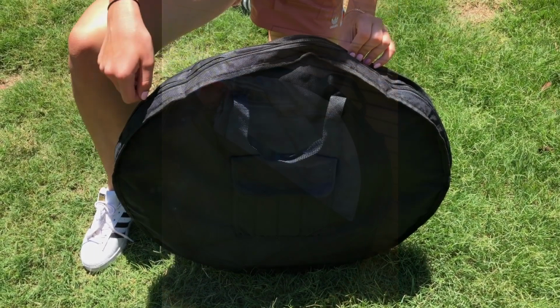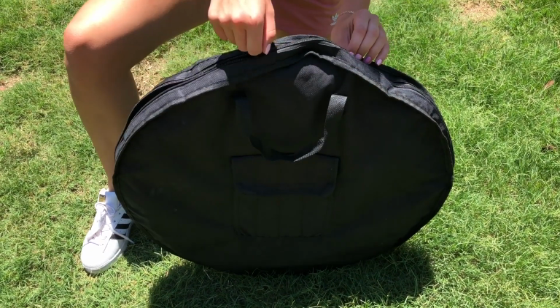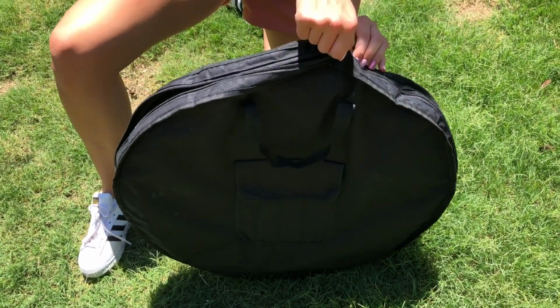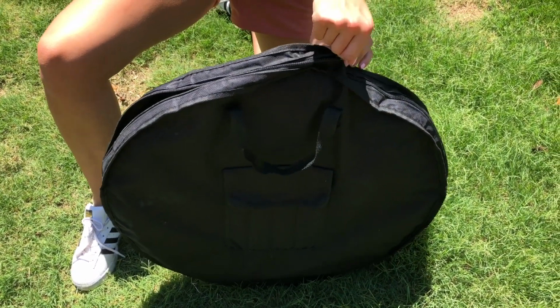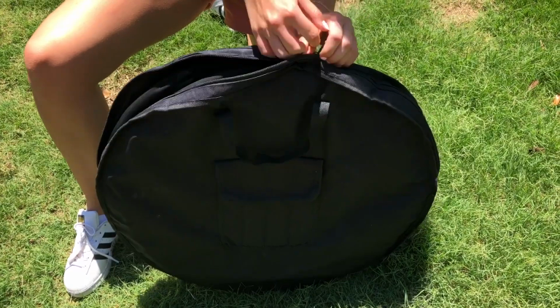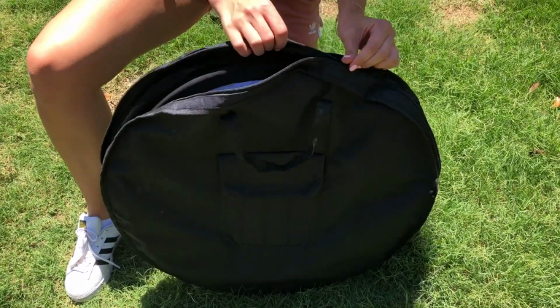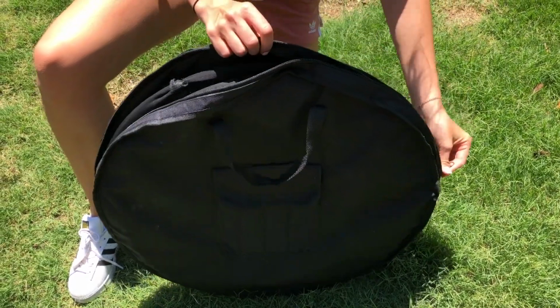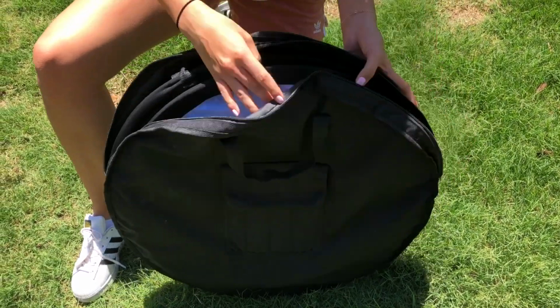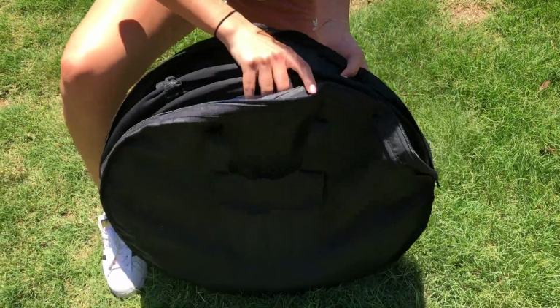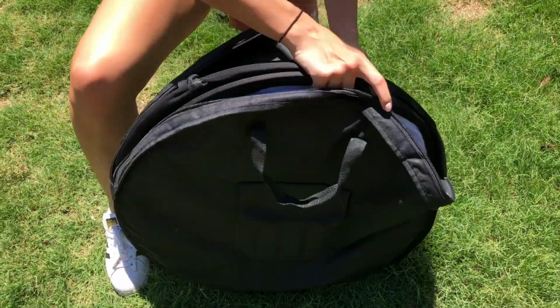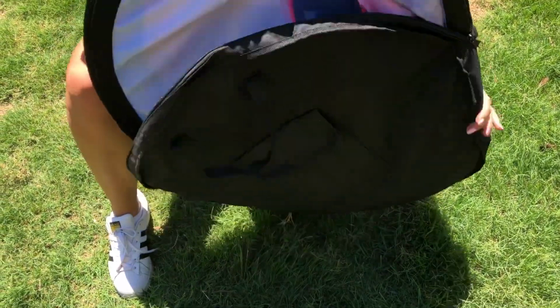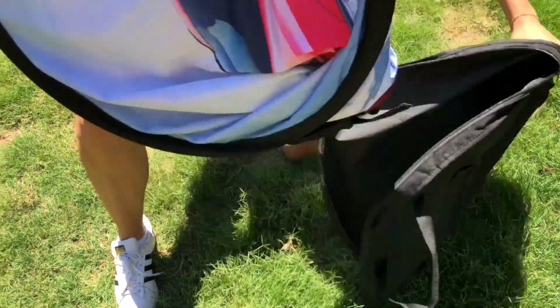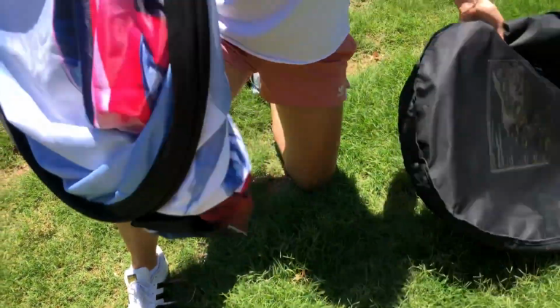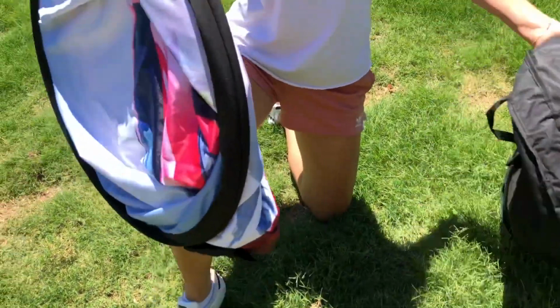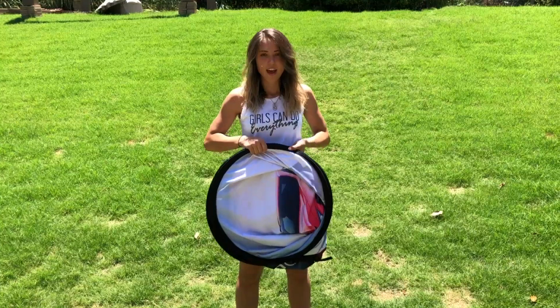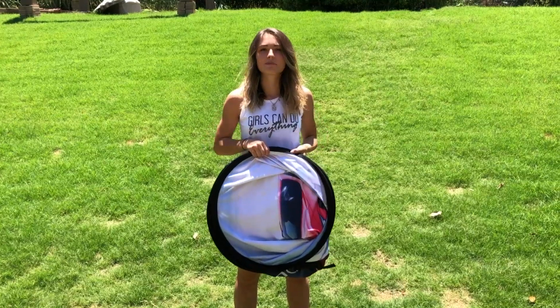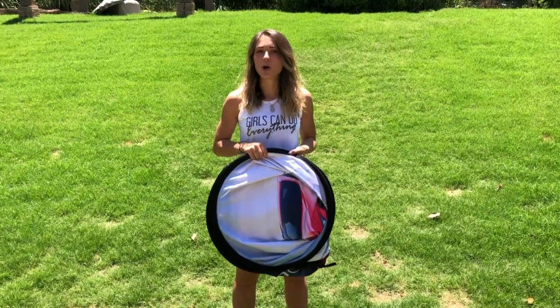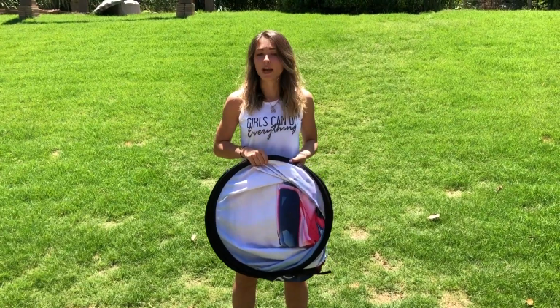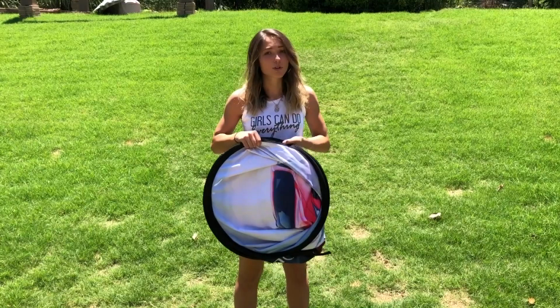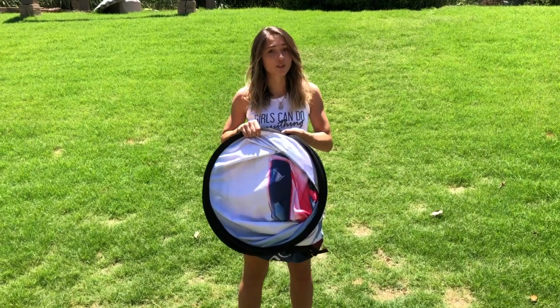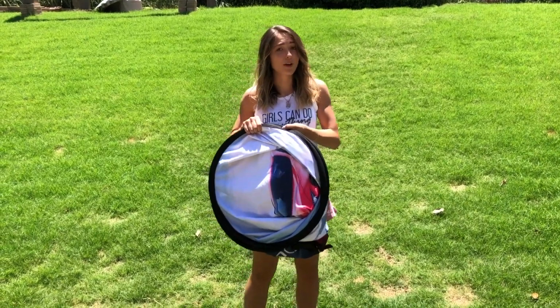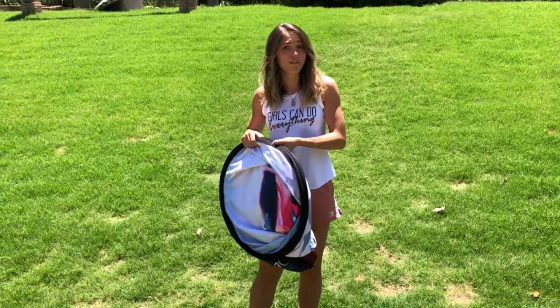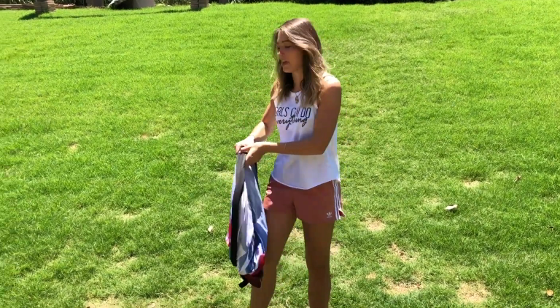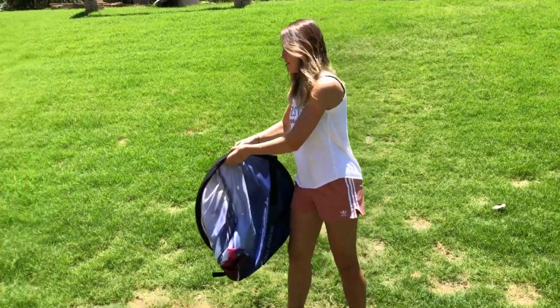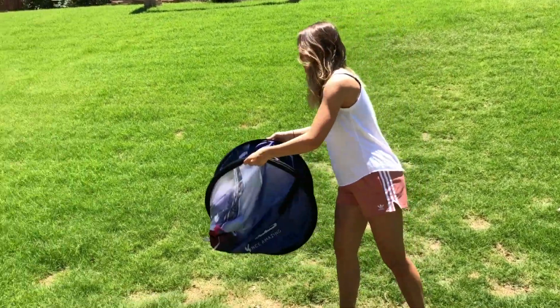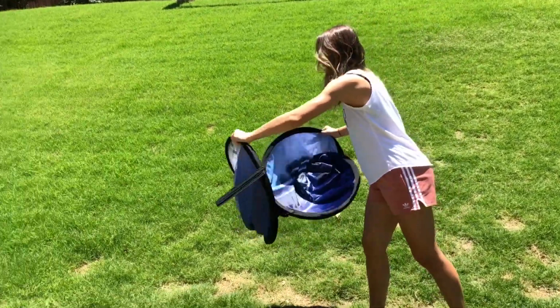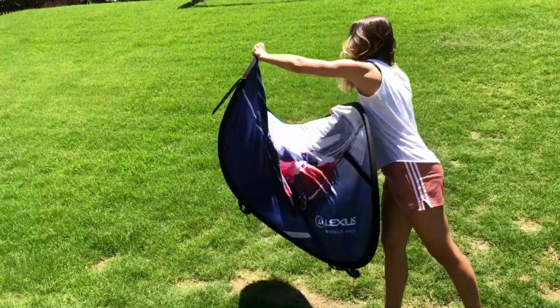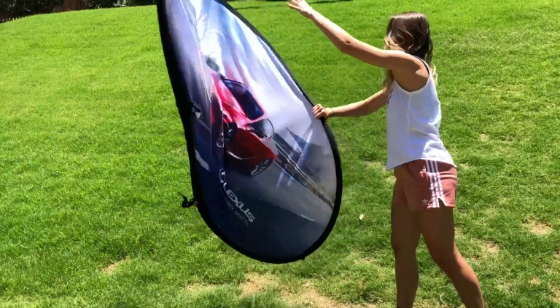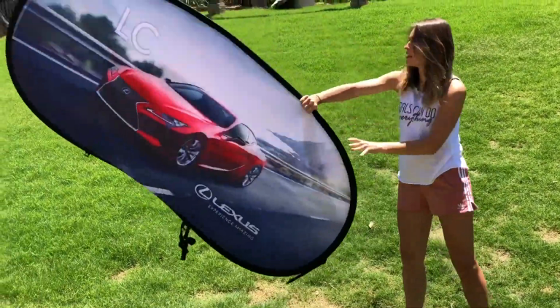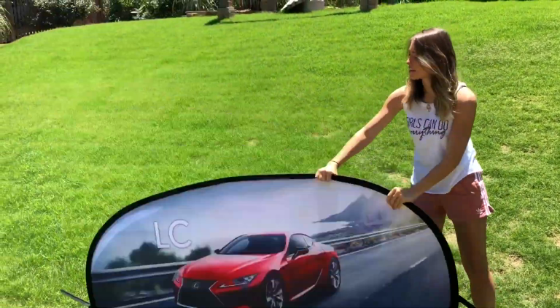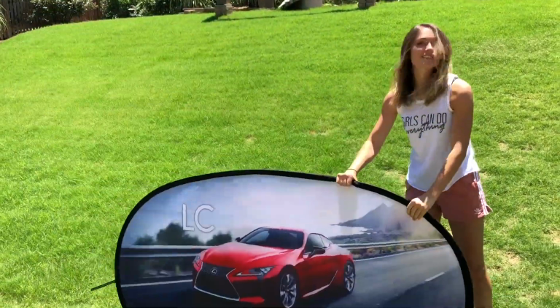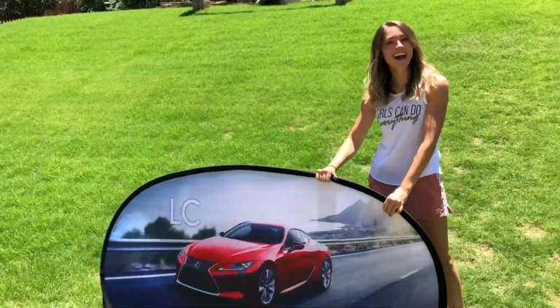You can easily open the bag and pull it out just like that. The display should open right up, so make sure you aim it away from your face, just like that.